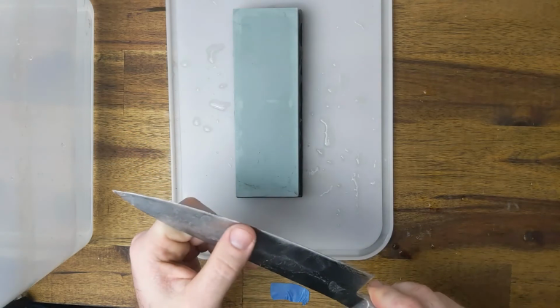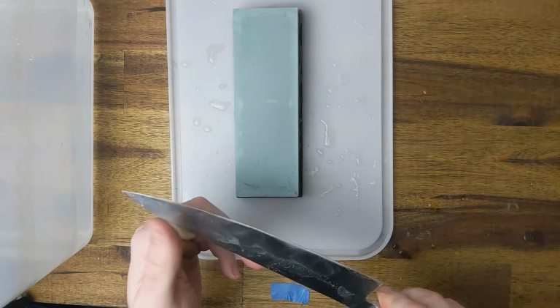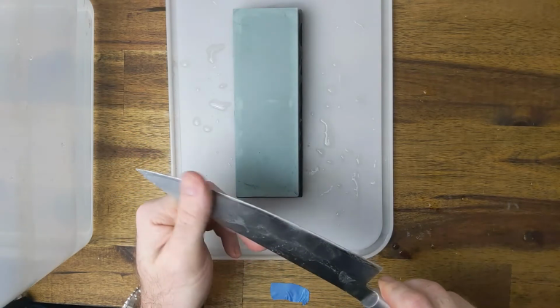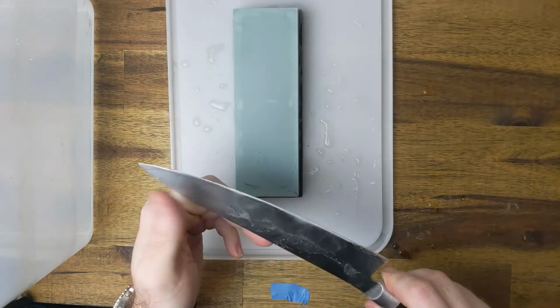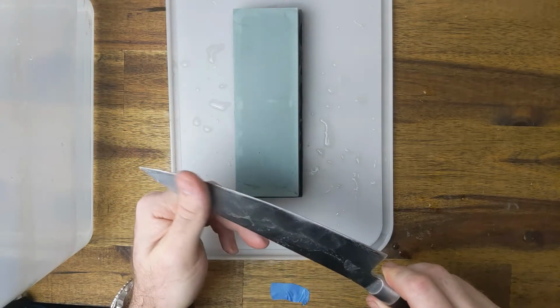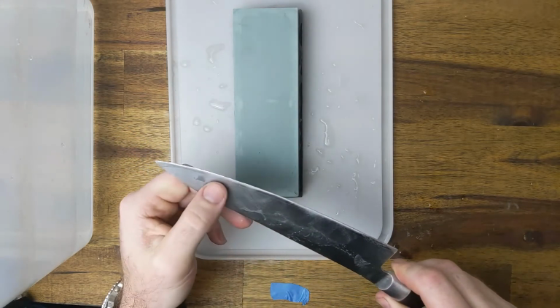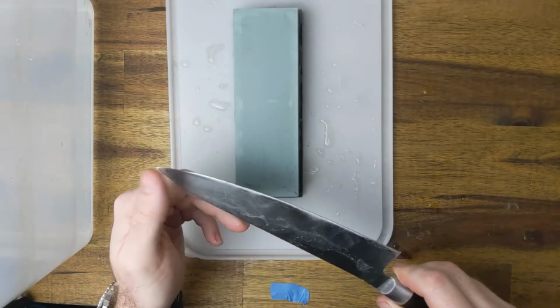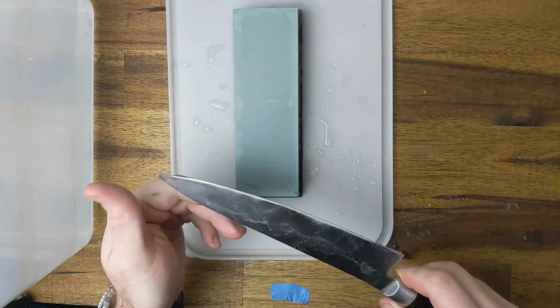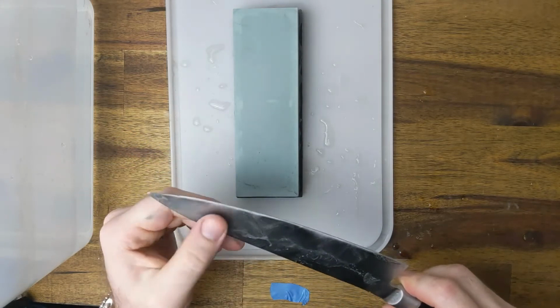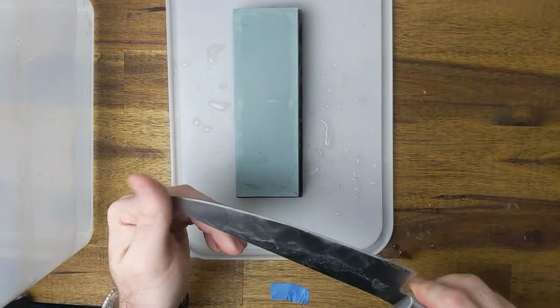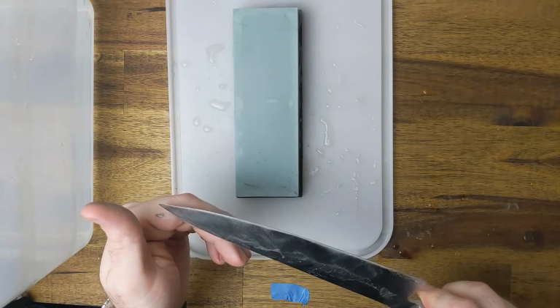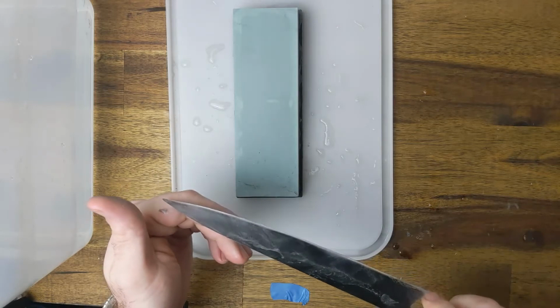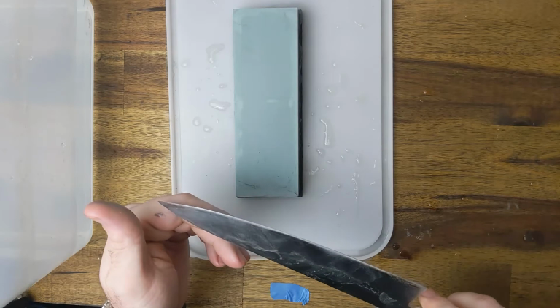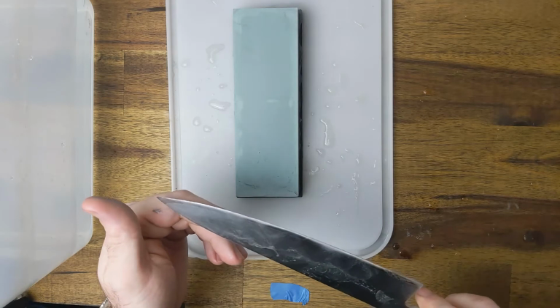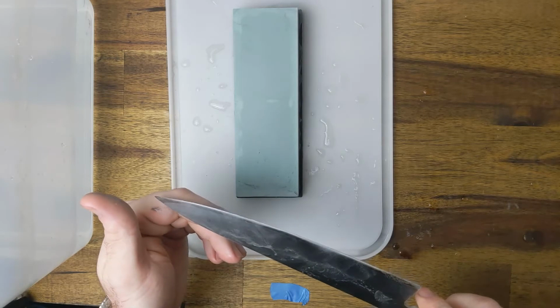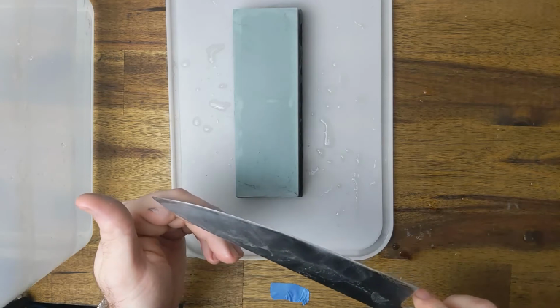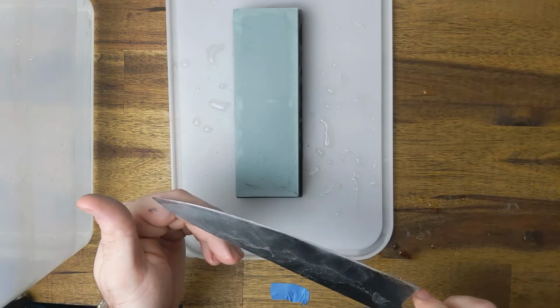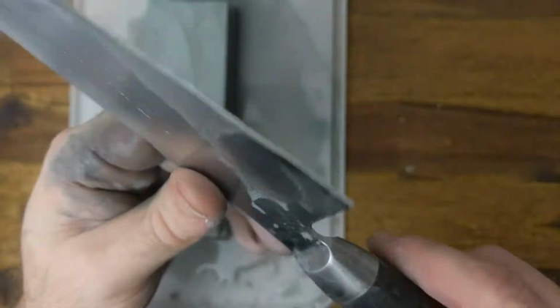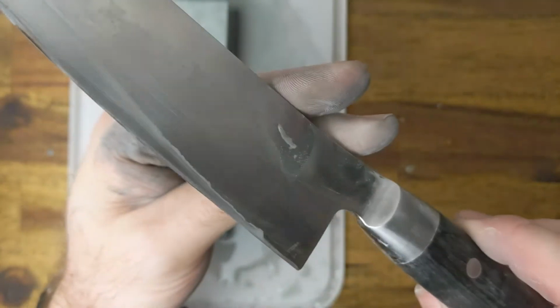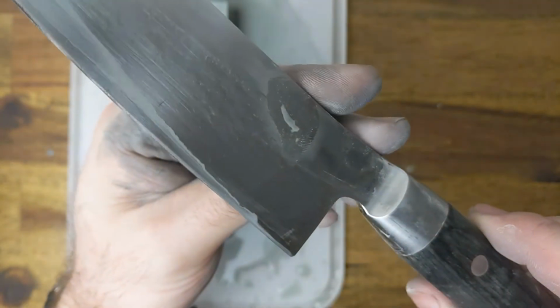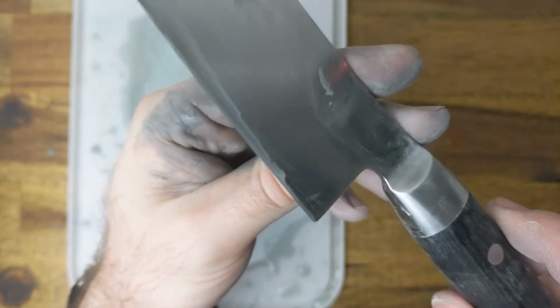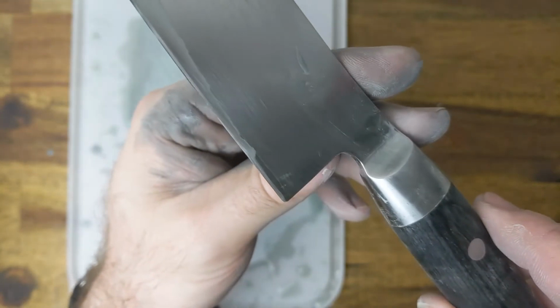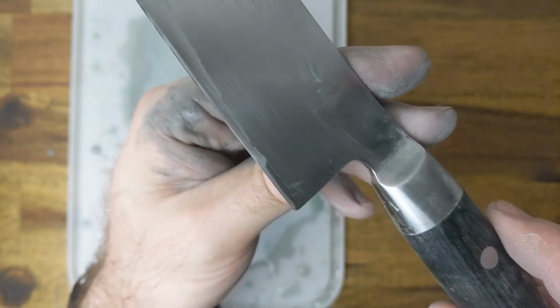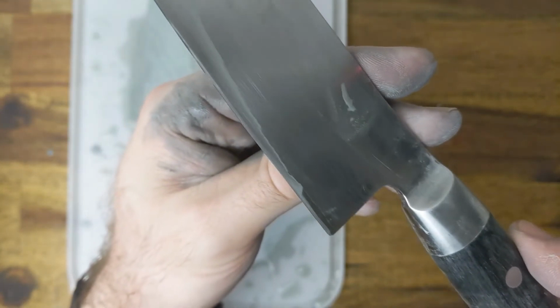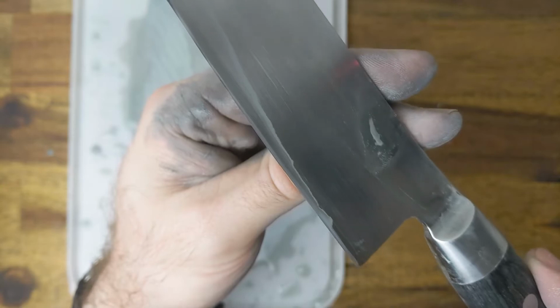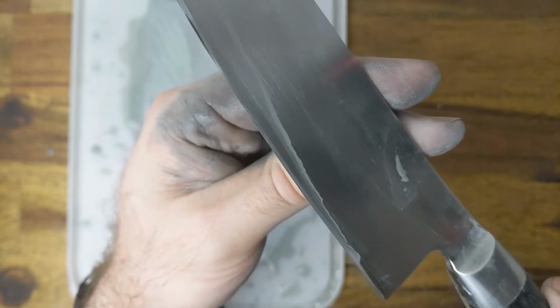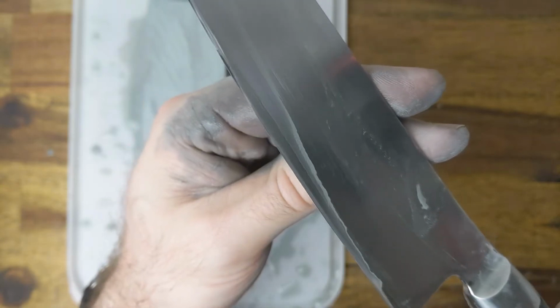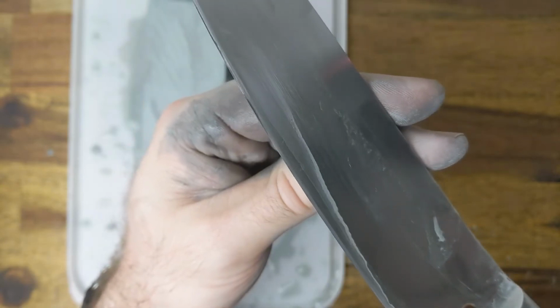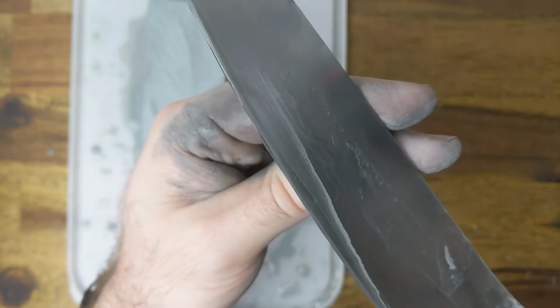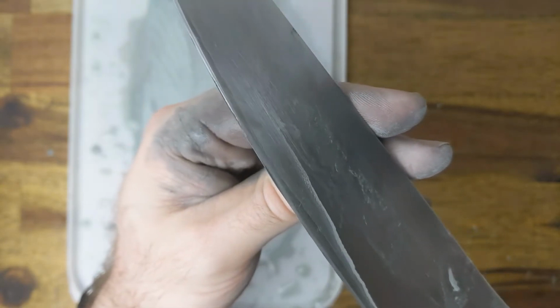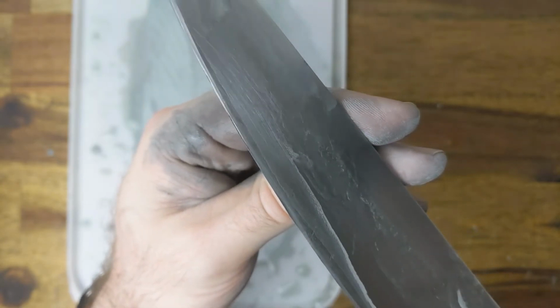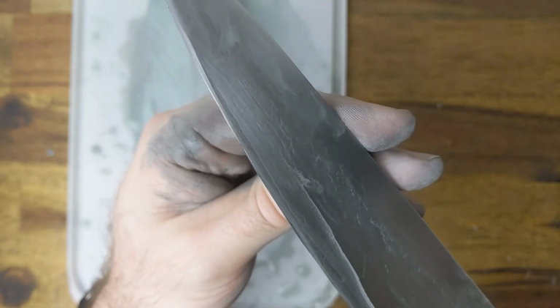When you have it, flip and work the other side. When you feel like you have an even sized edge on each side, do several final passes of maybe 10 strokes each to break the burr off.